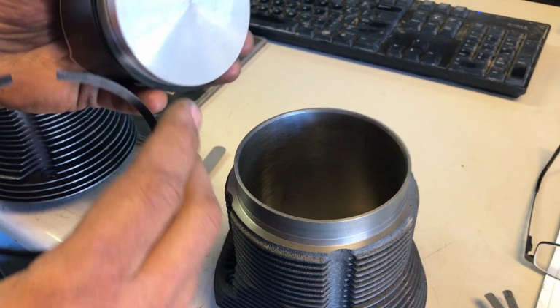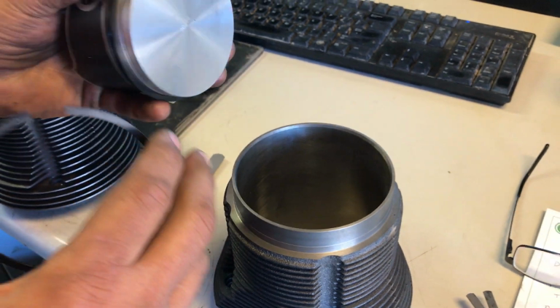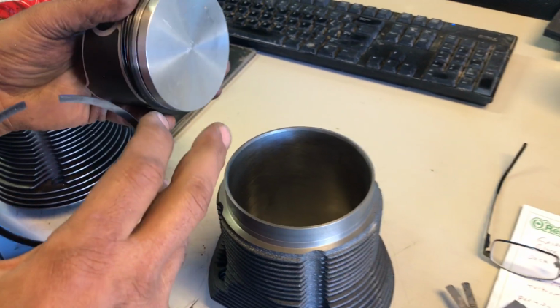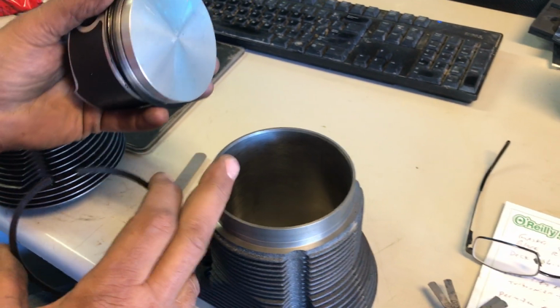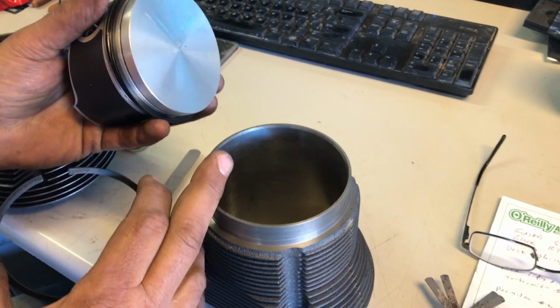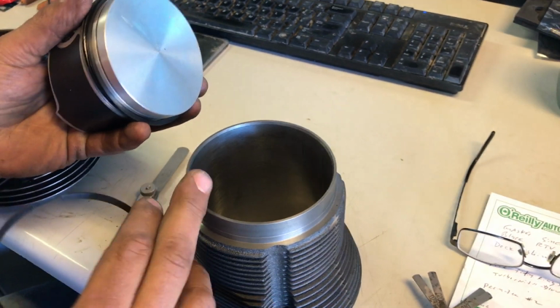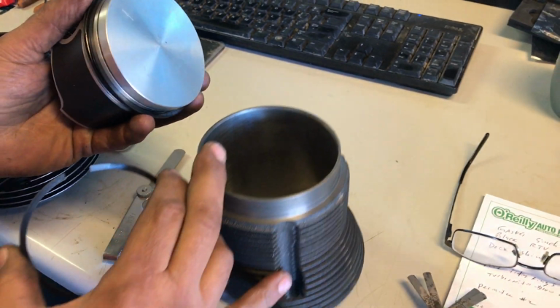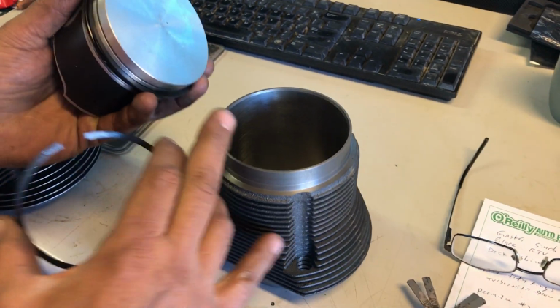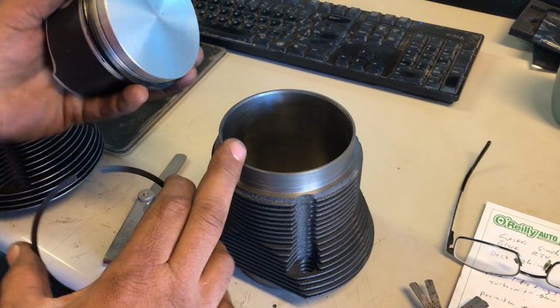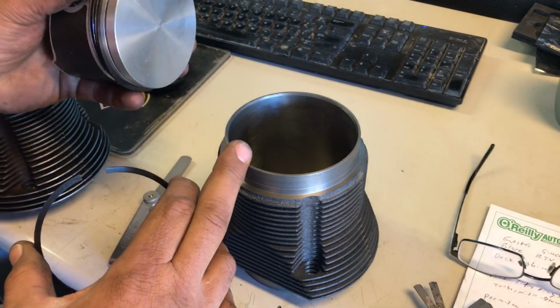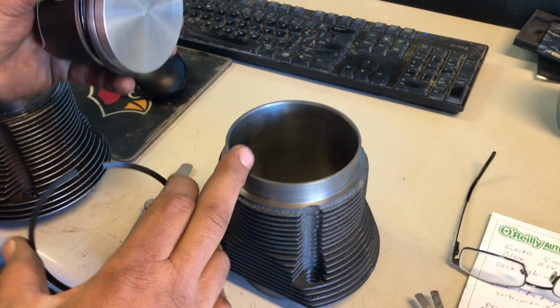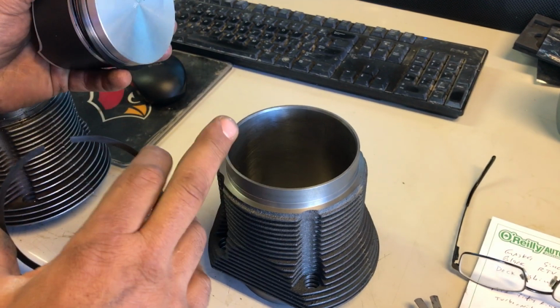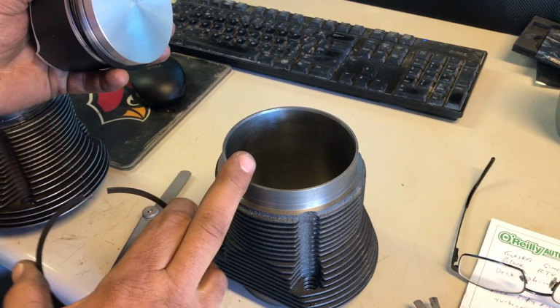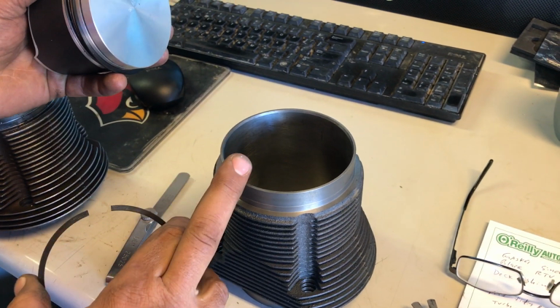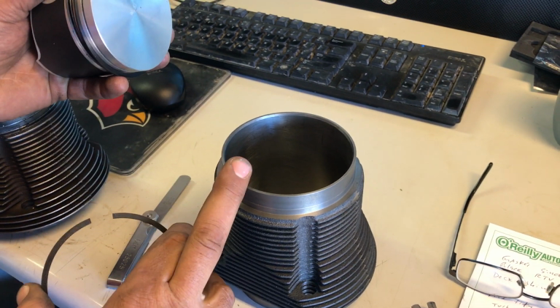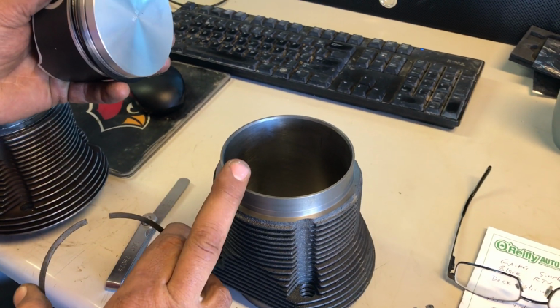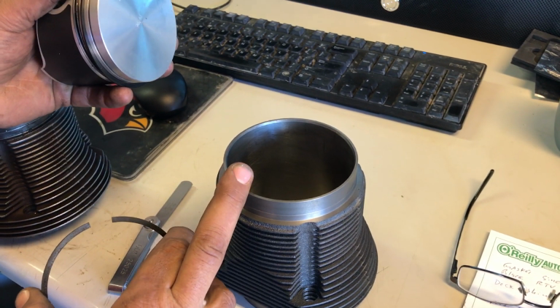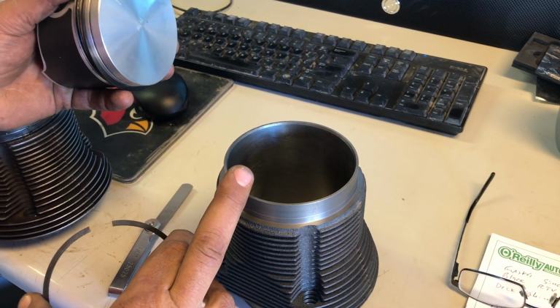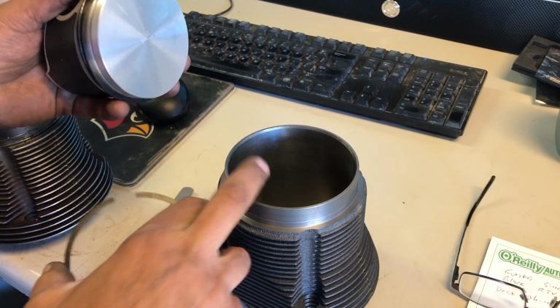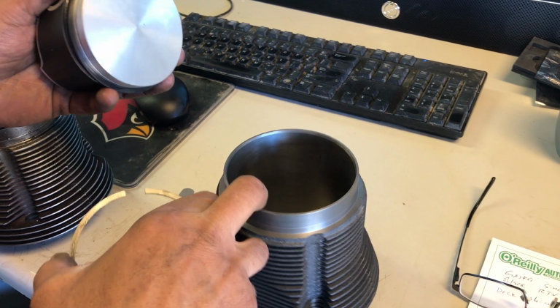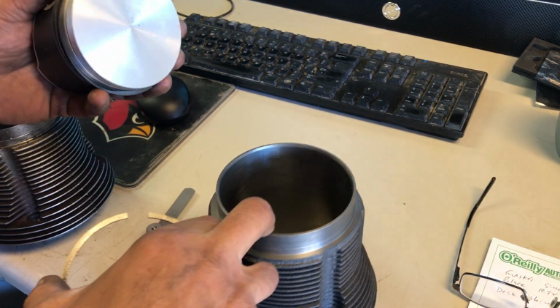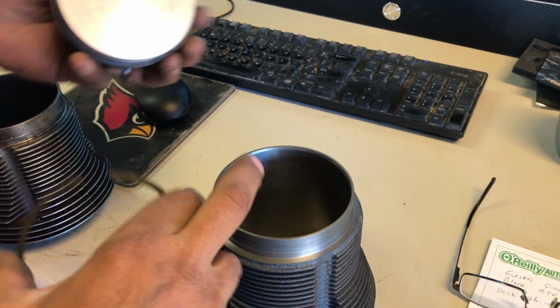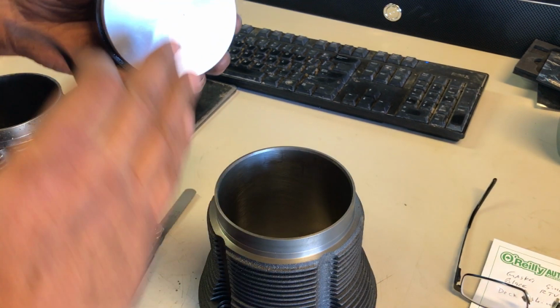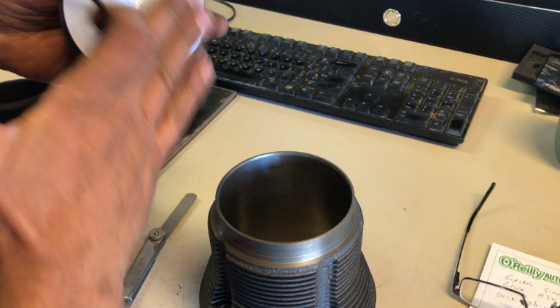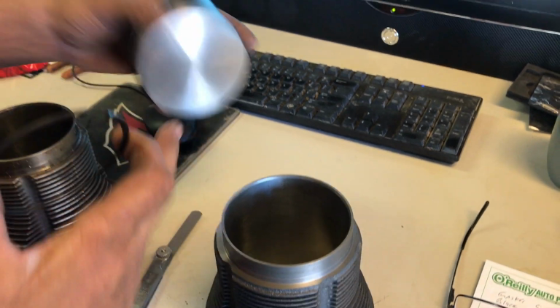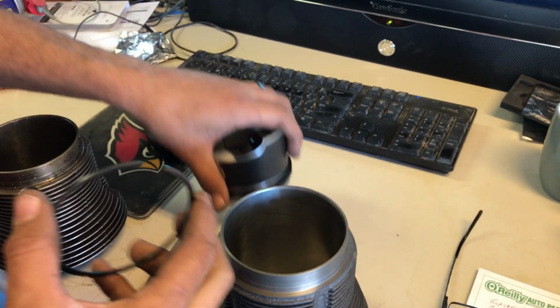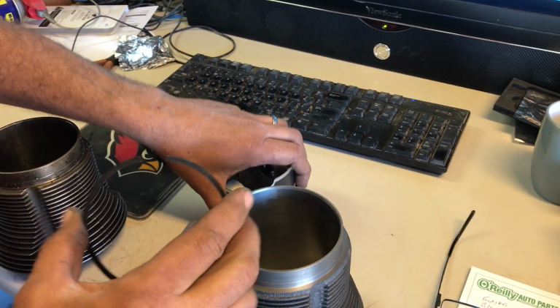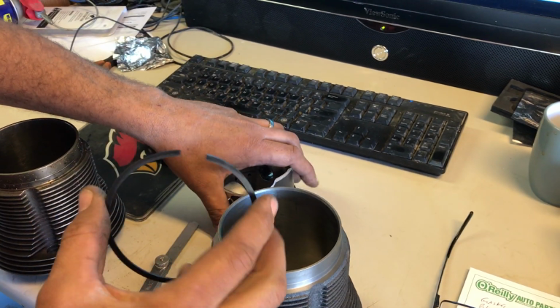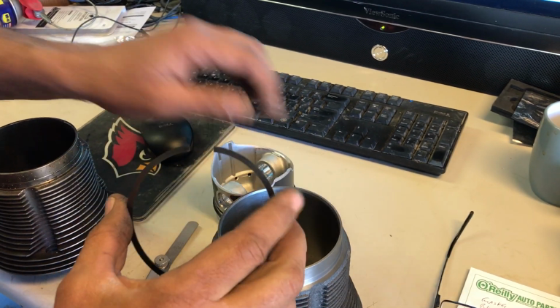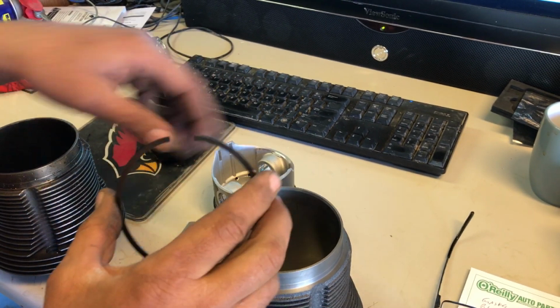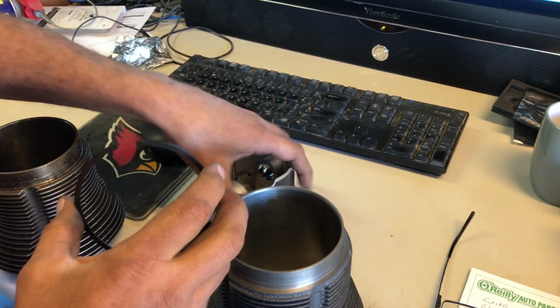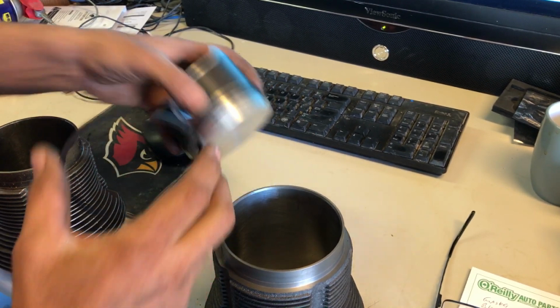Okay guys, so we've got a VW here. It's a 1600. This engine has been bored and stroked, and I just wanted to show you the ring gap on this real quick.